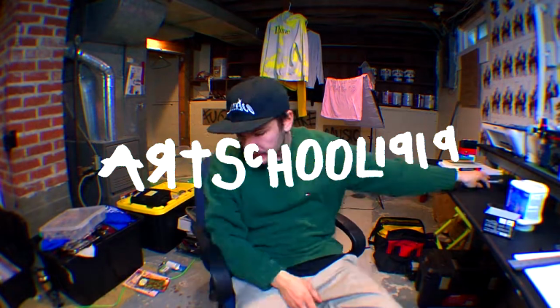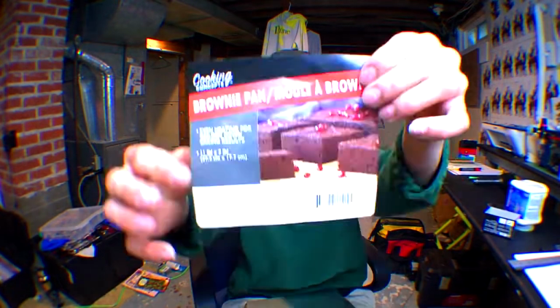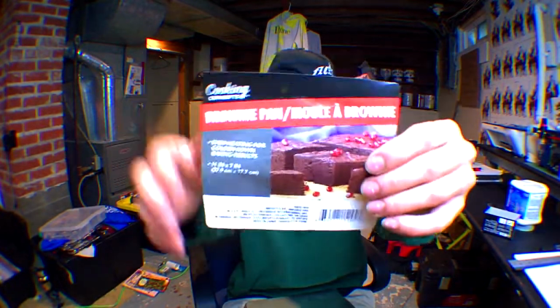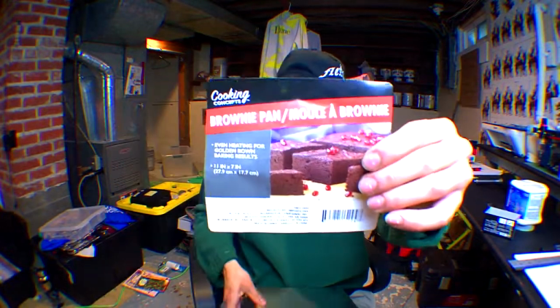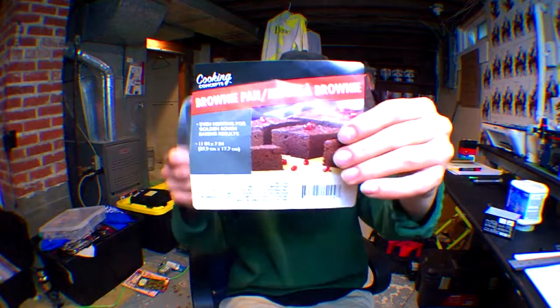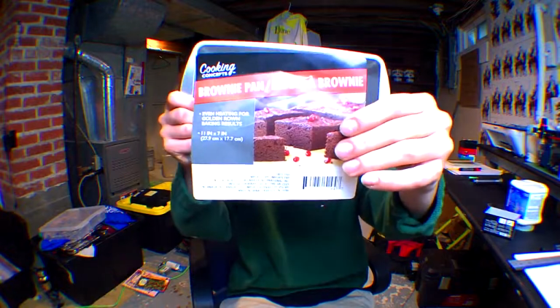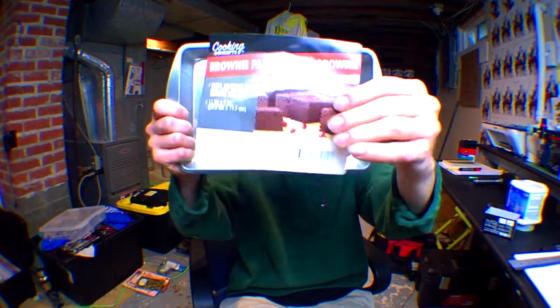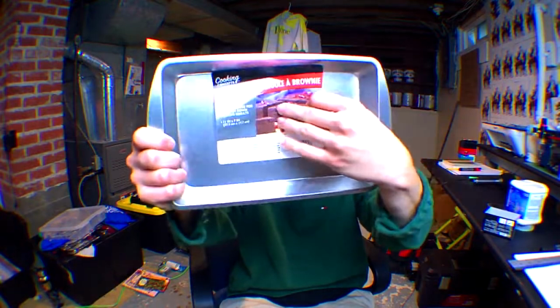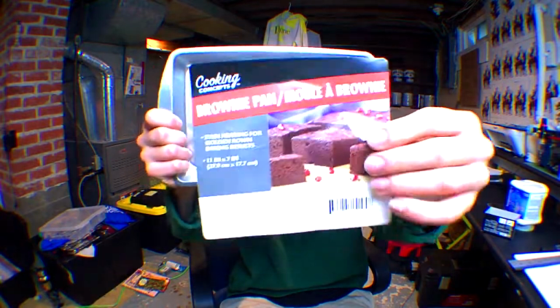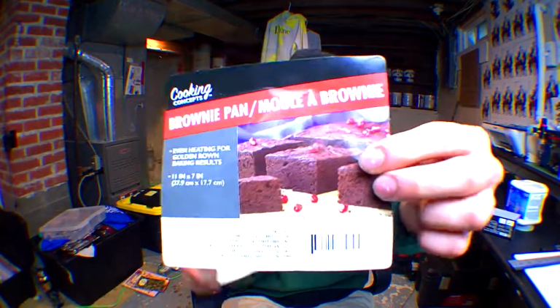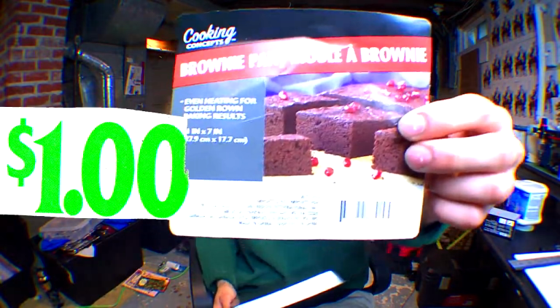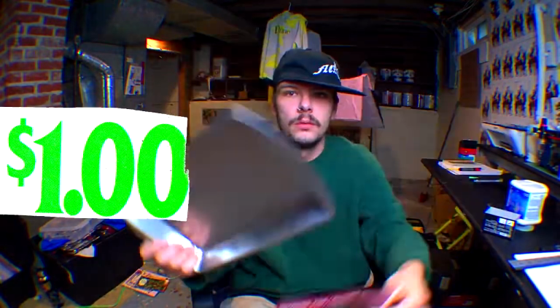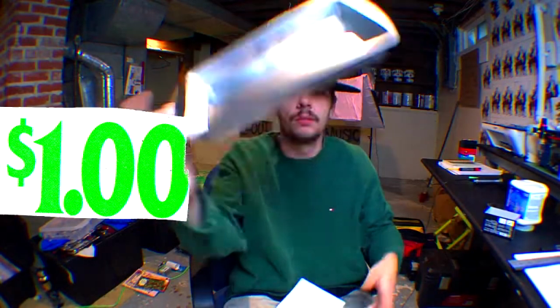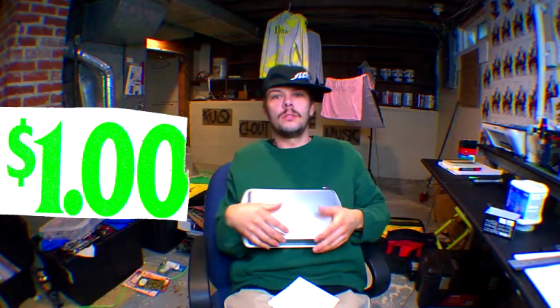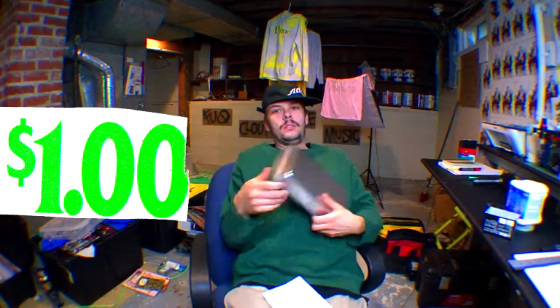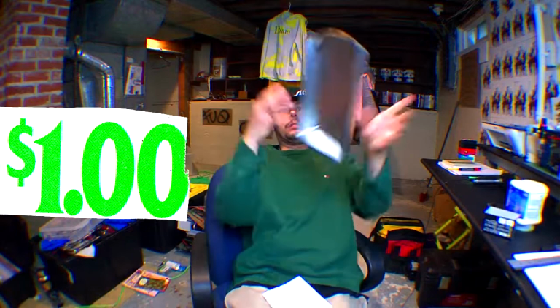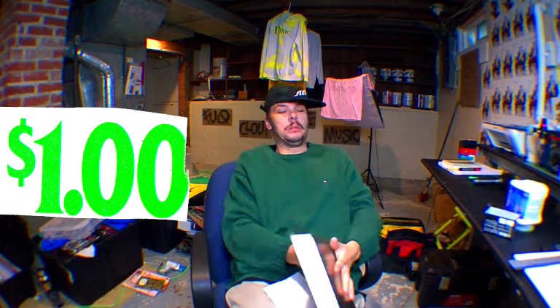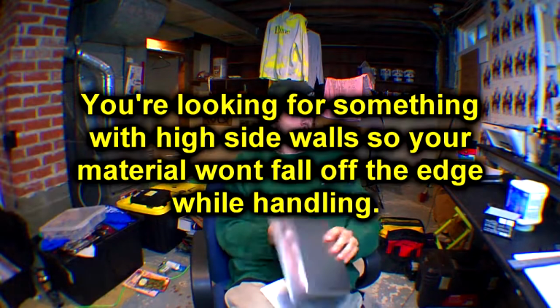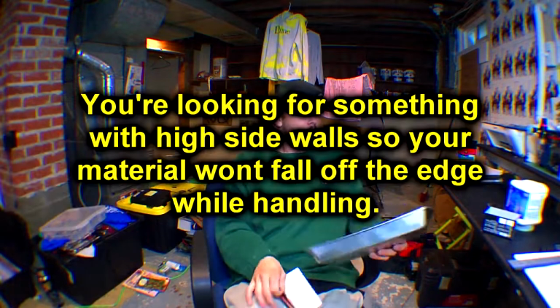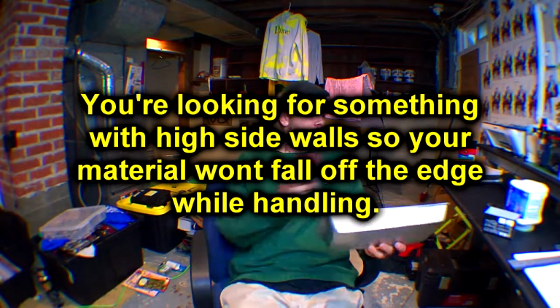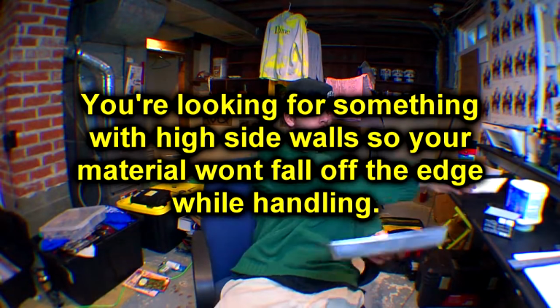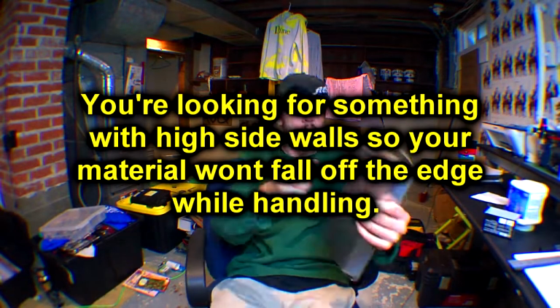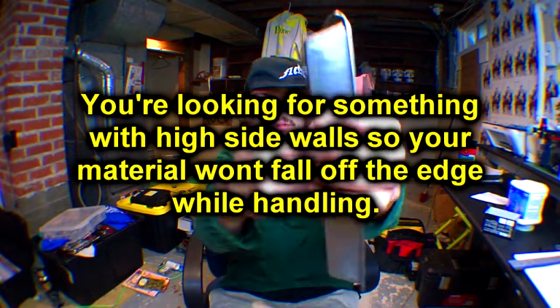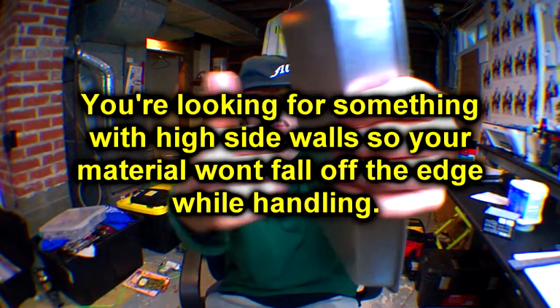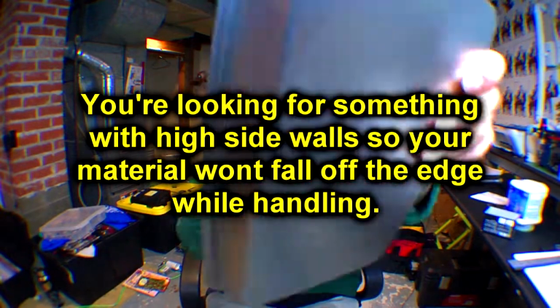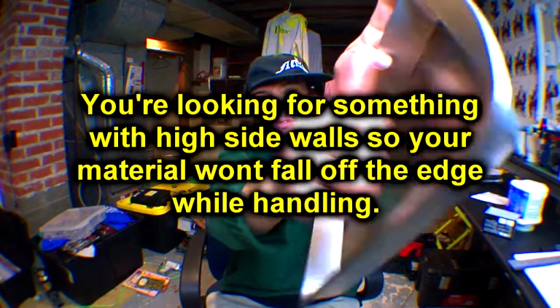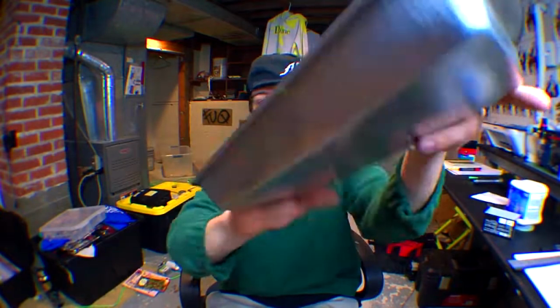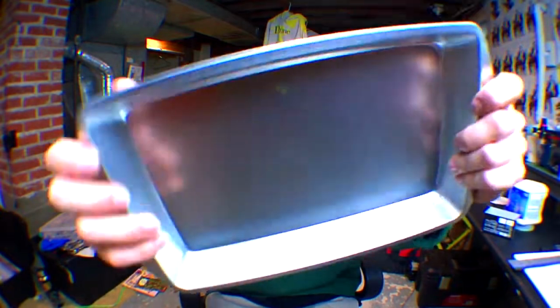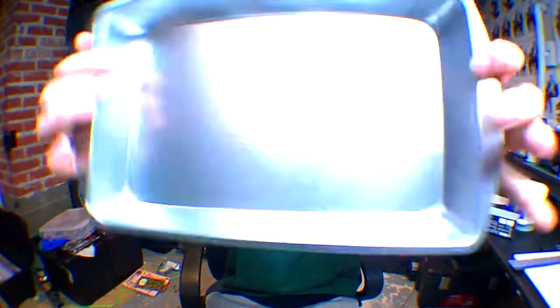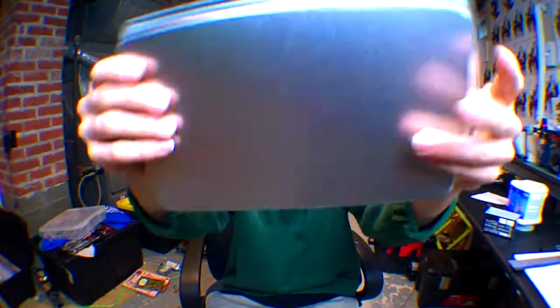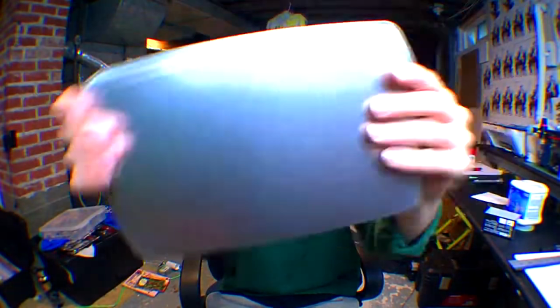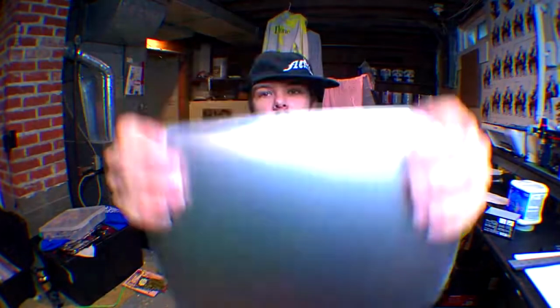Okay, you're gonna make a rolling tray. First, what you need is a dollar store brownie tray — I found it in the cooking section, only one dollar. It's aluminum, which means it's gonna be sturdy and all that good stuff.